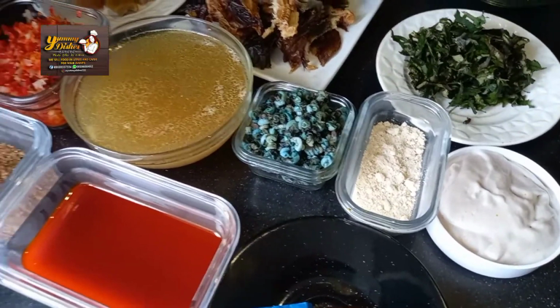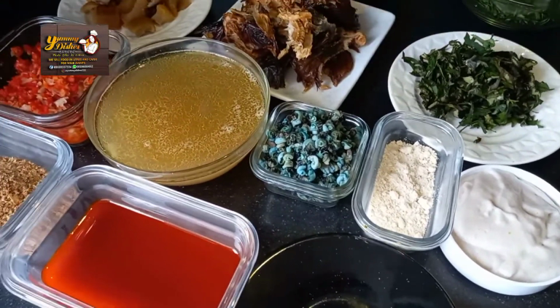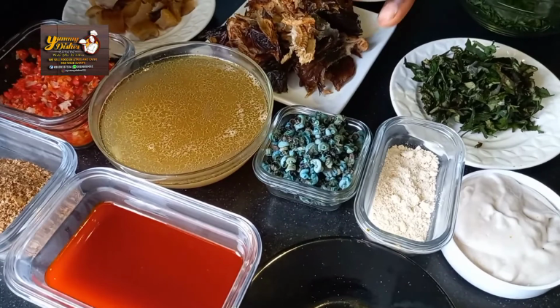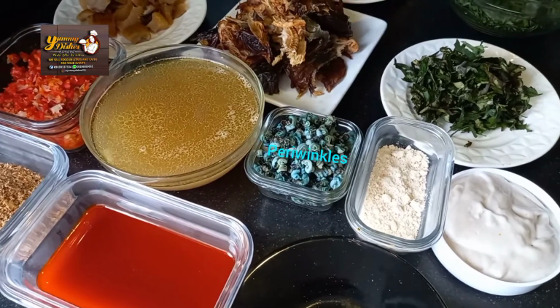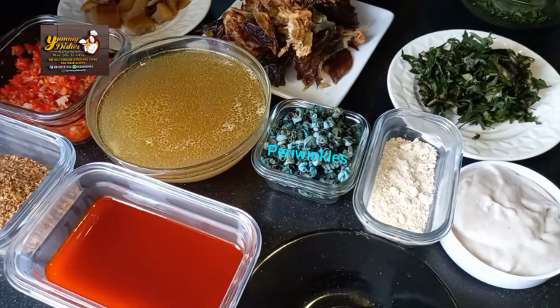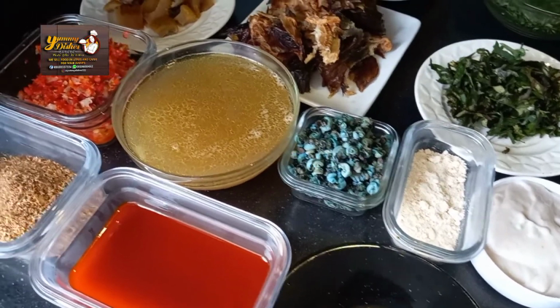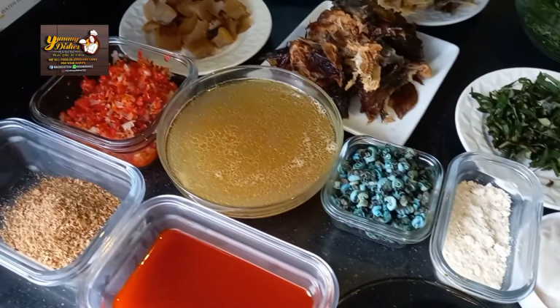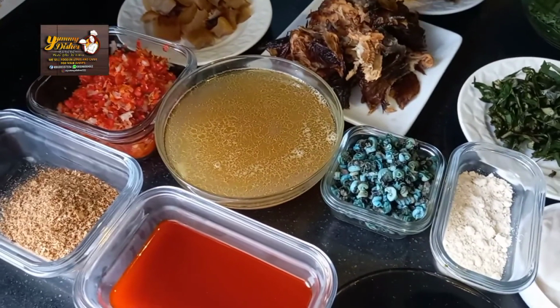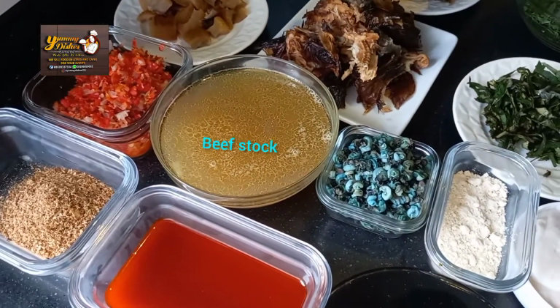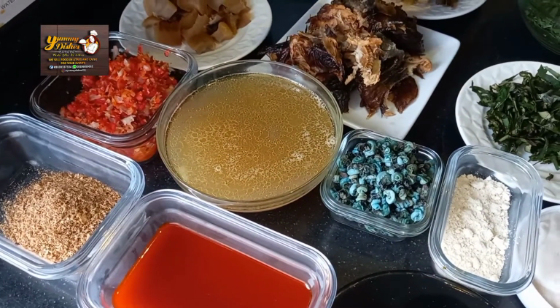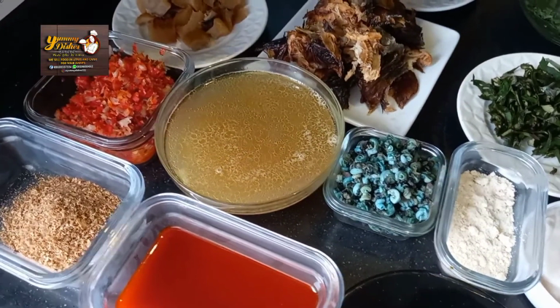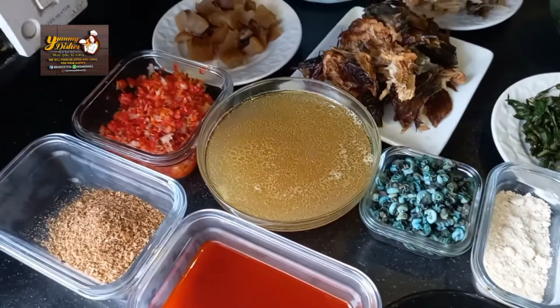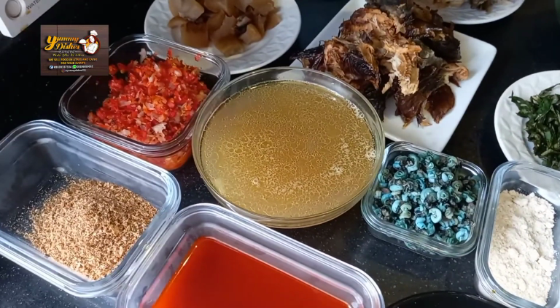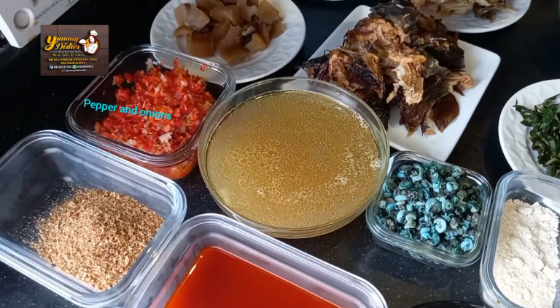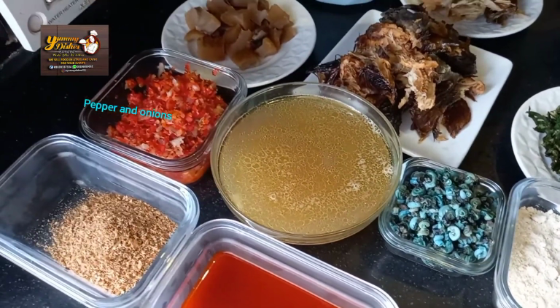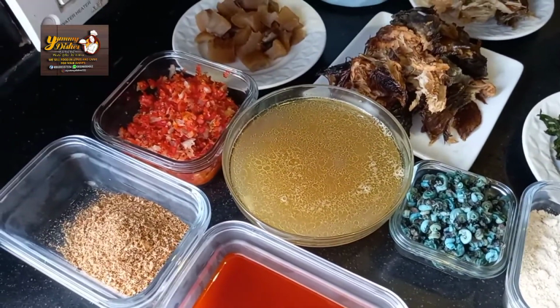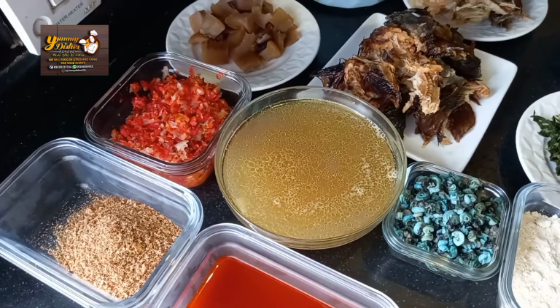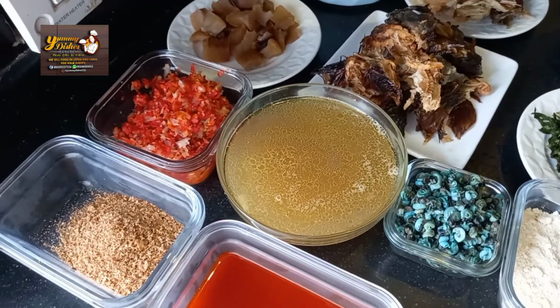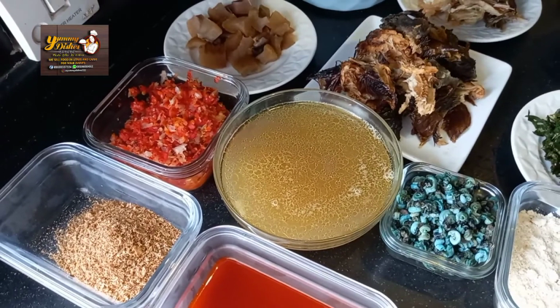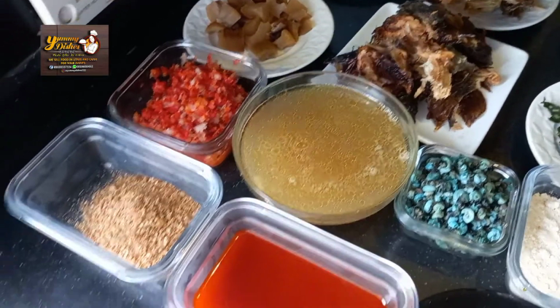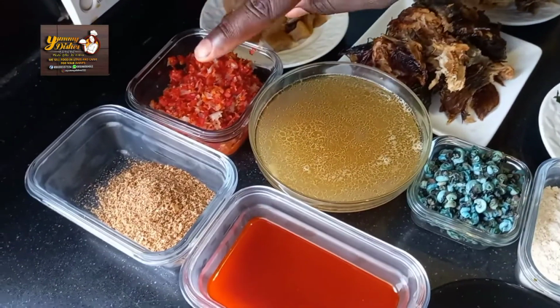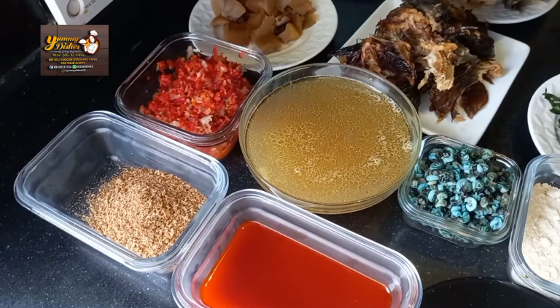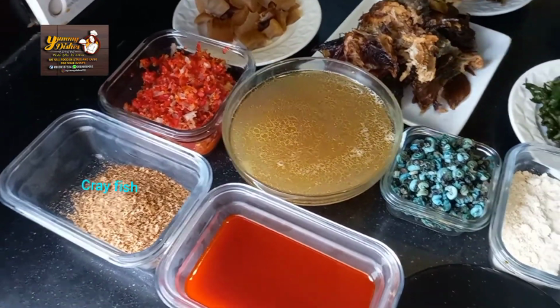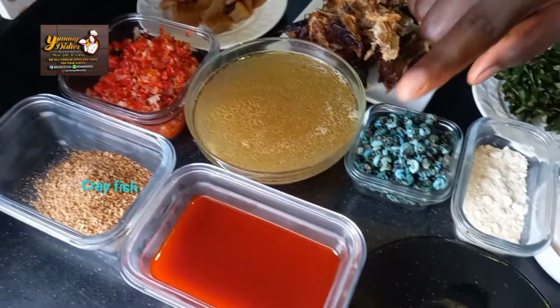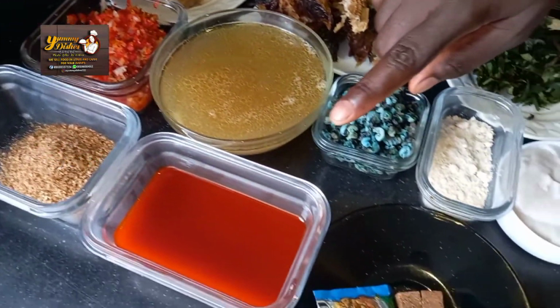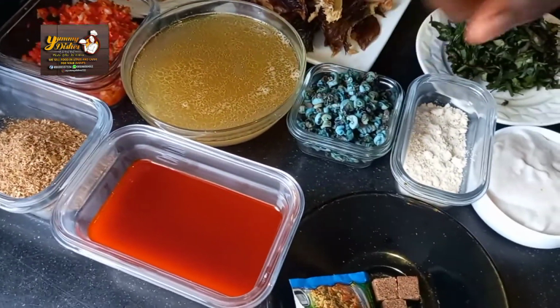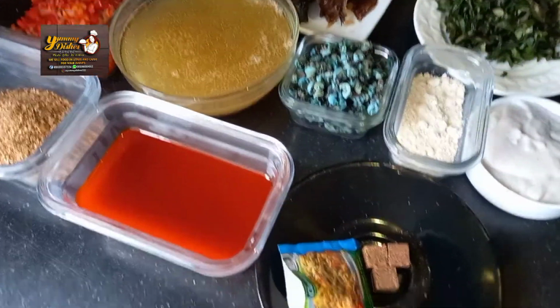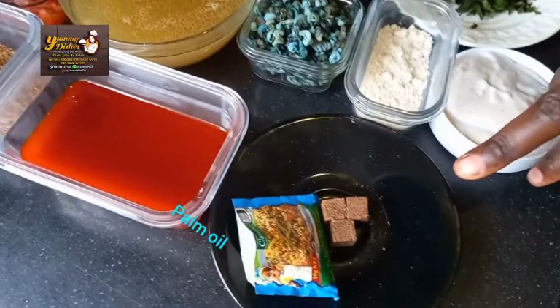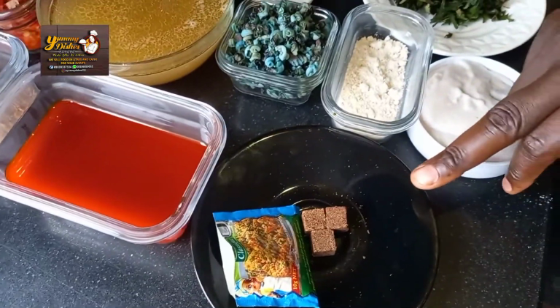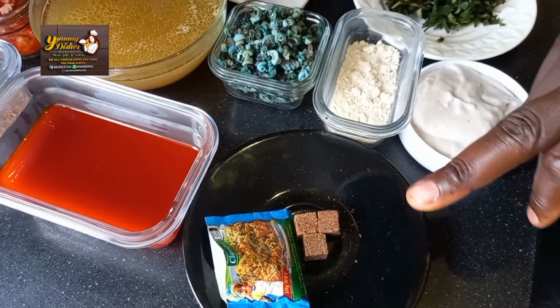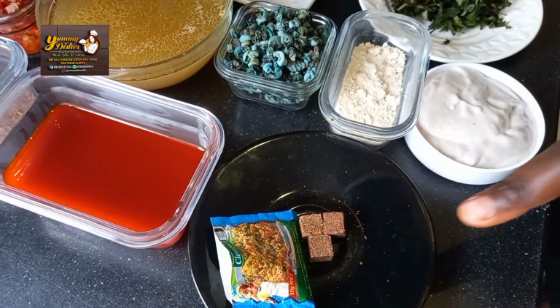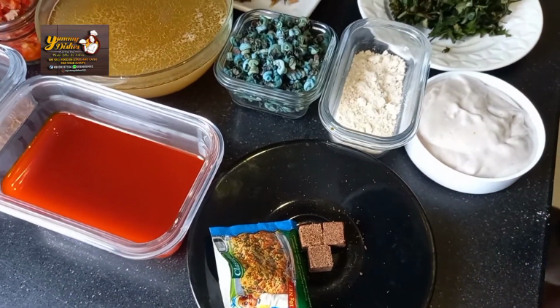This is periwinkle. We have our stock water. We have our pepper — that's pepper and onion blended together. We have our crayfish. Our palm oil. Our Maggi and Onga classic.